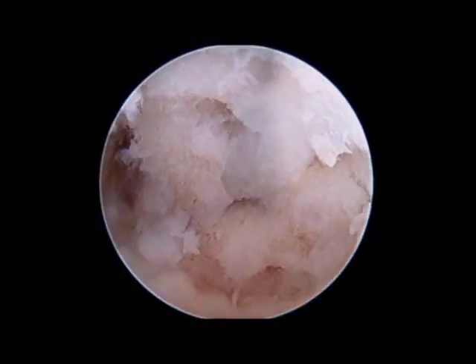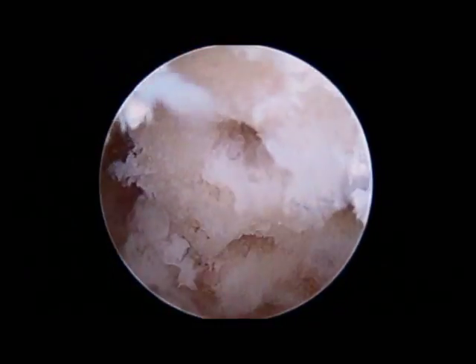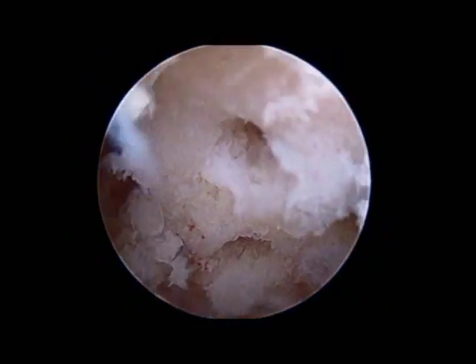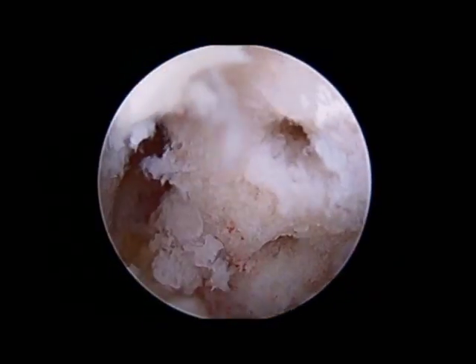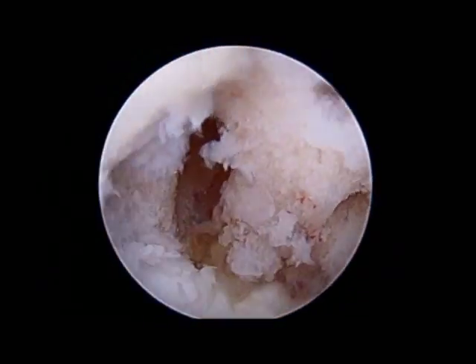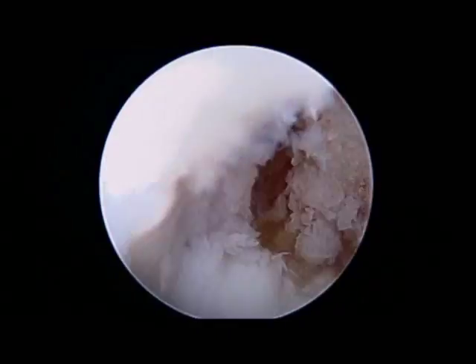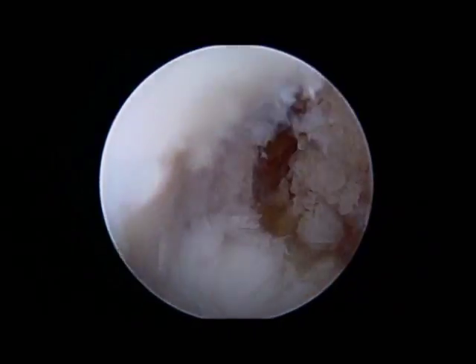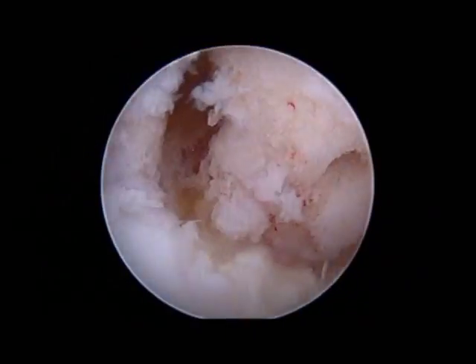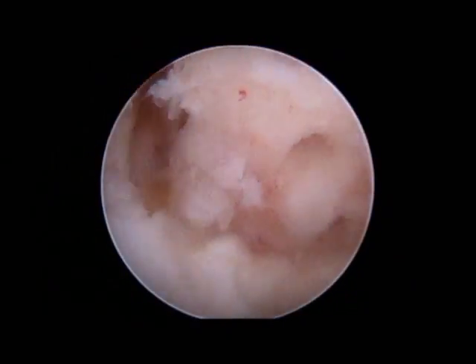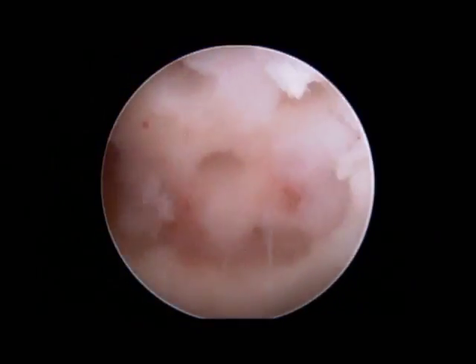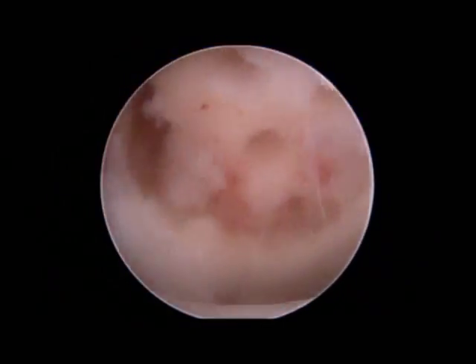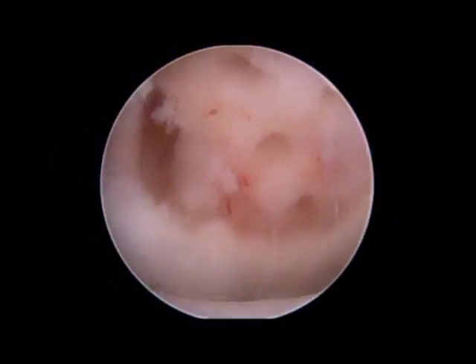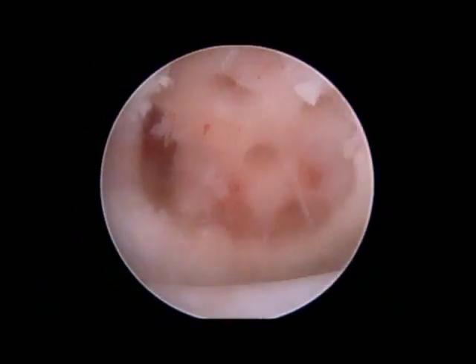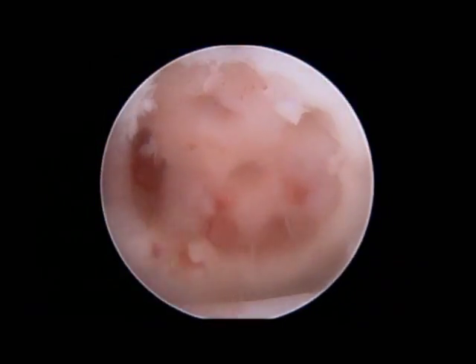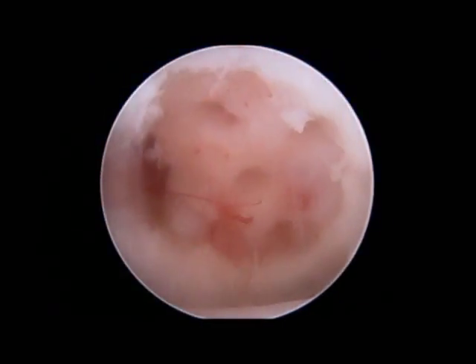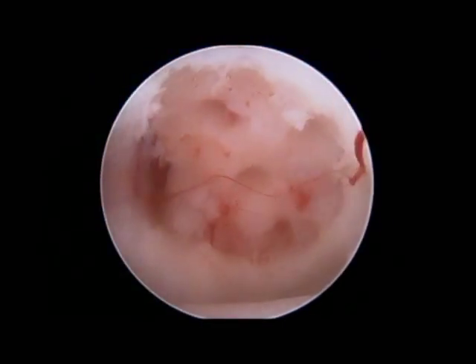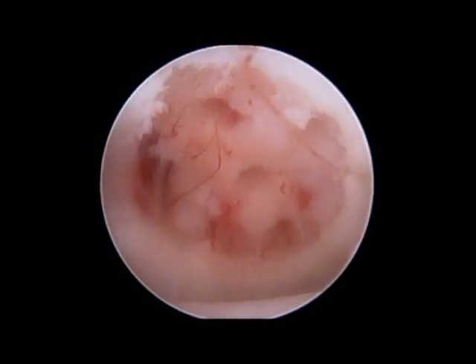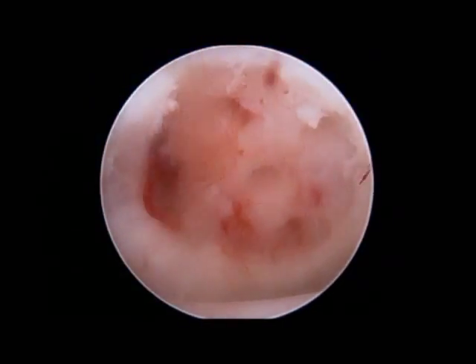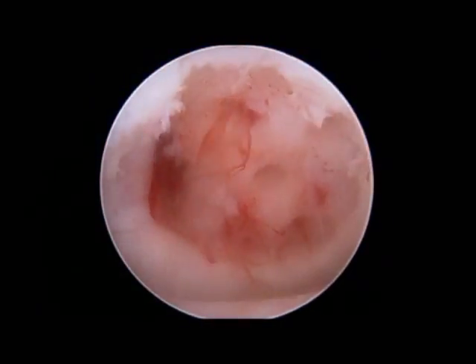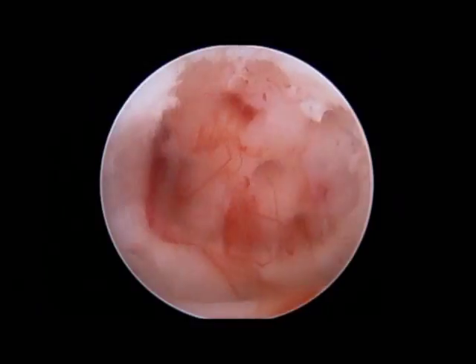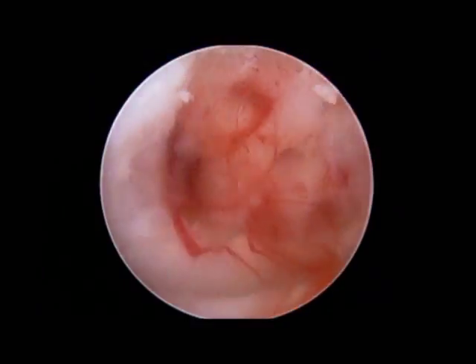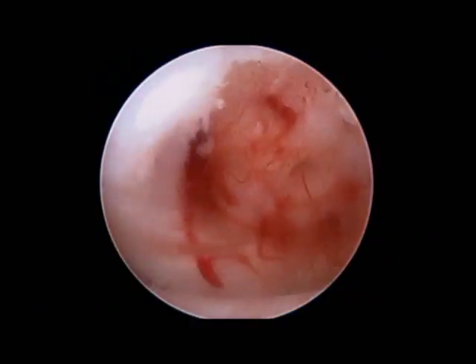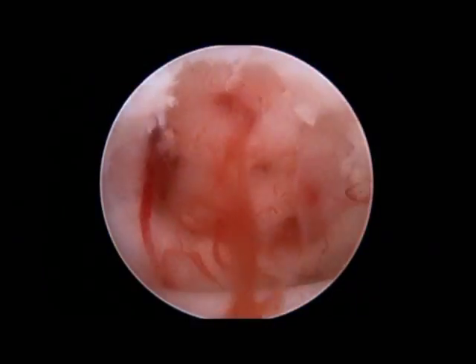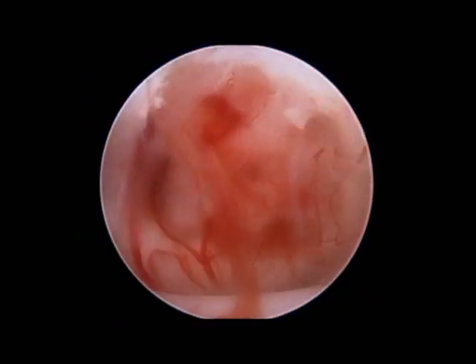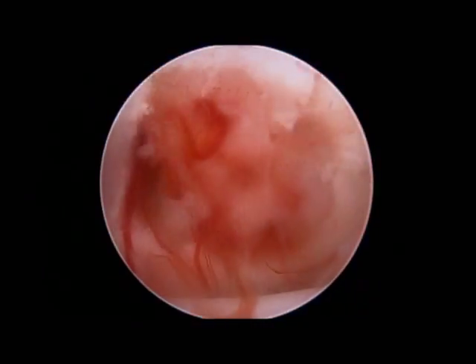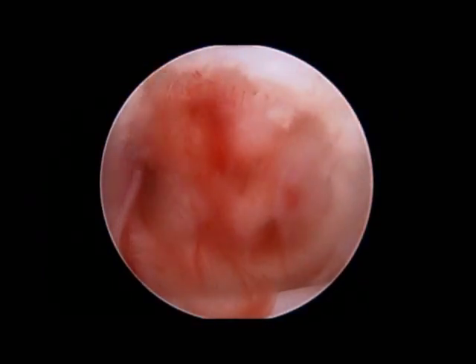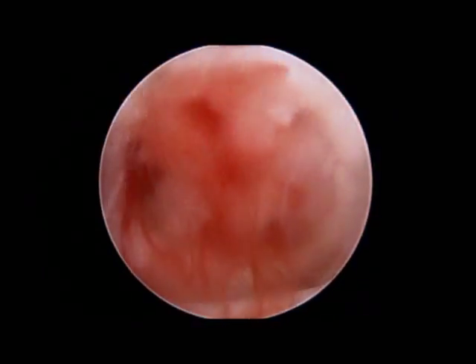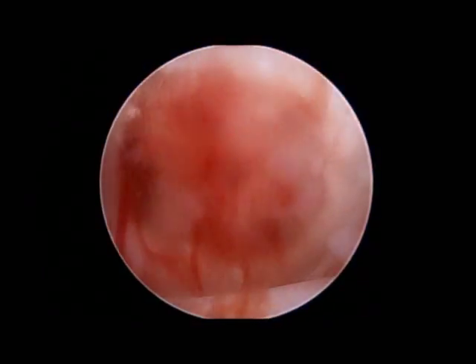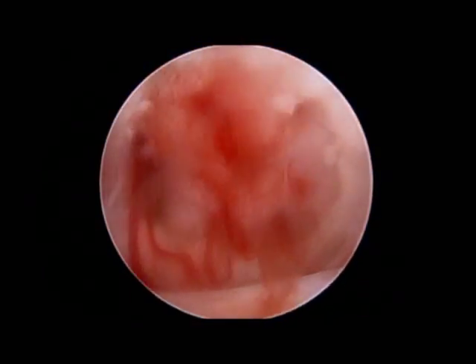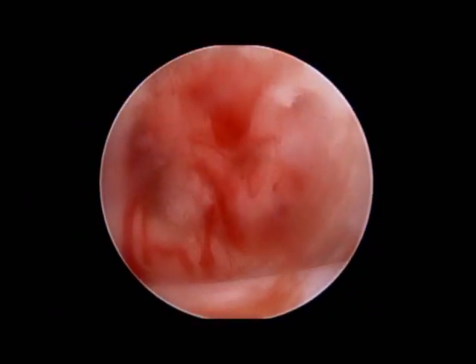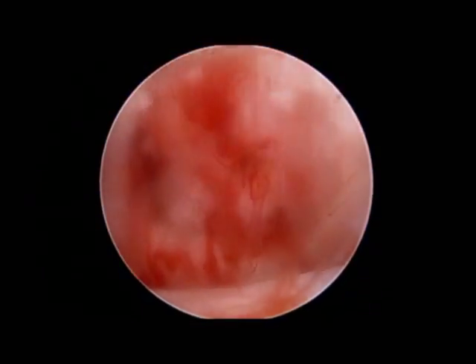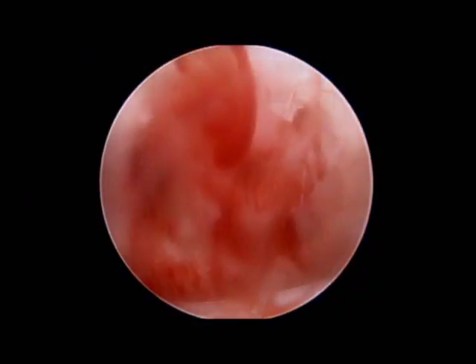That process typically takes about four to six months. When the tourniquet is let down, you can see blood coming in through these channels, indicating excellent blood supply and good potential for healing this lesion.